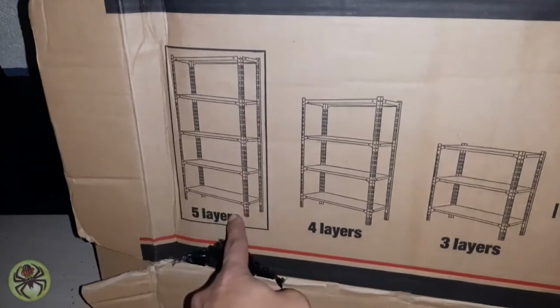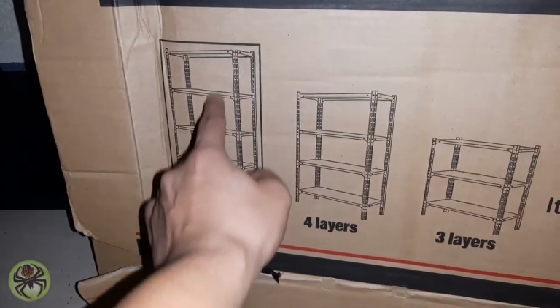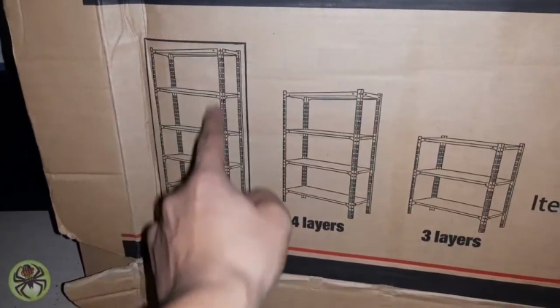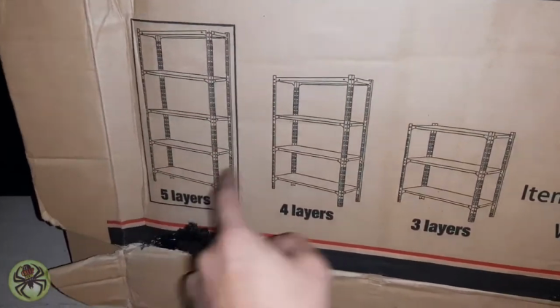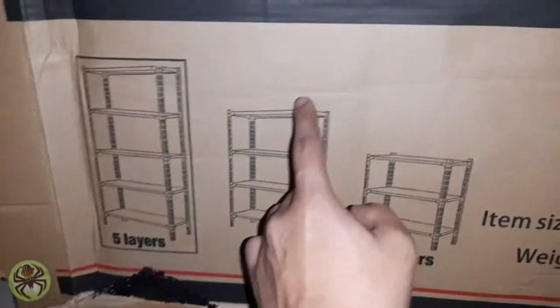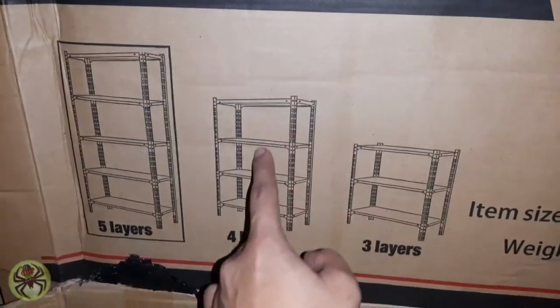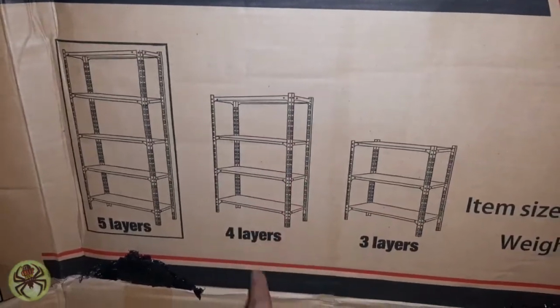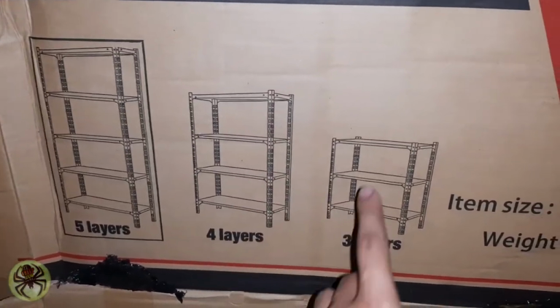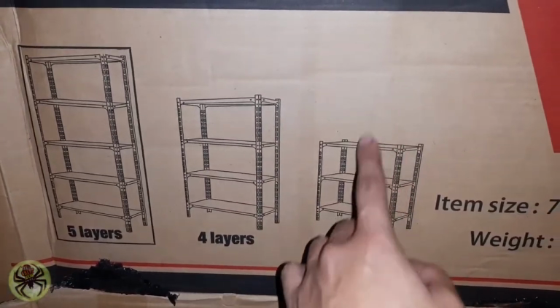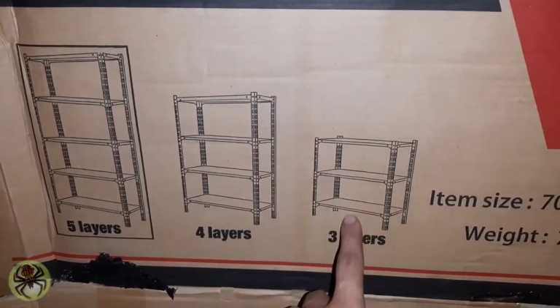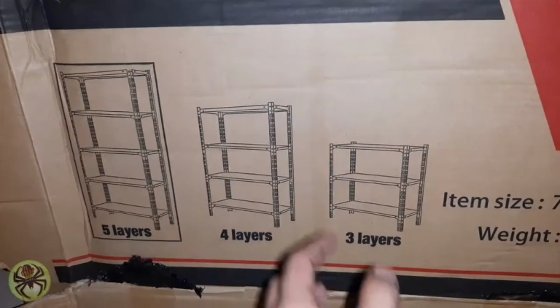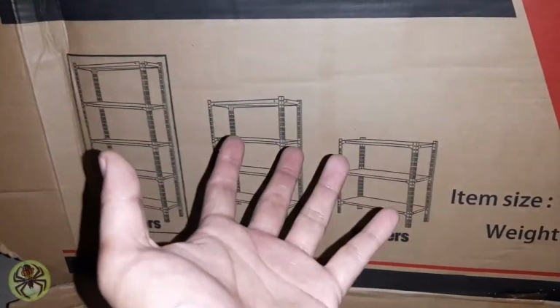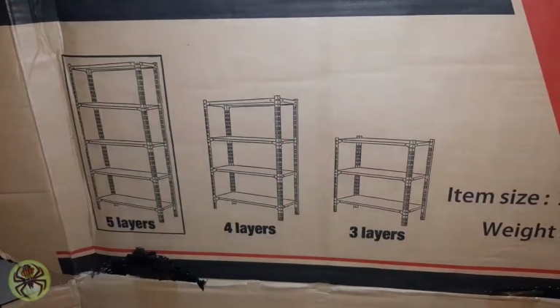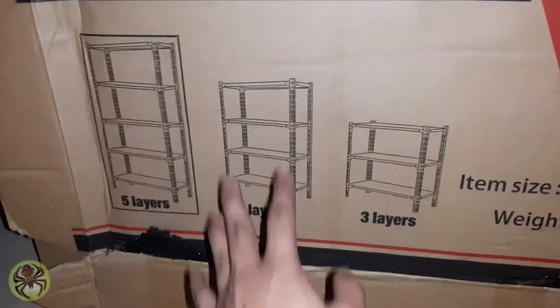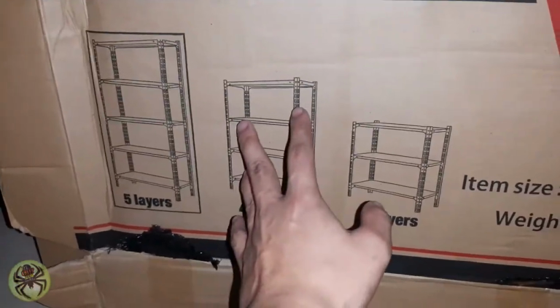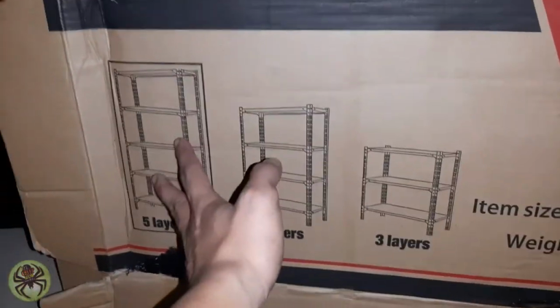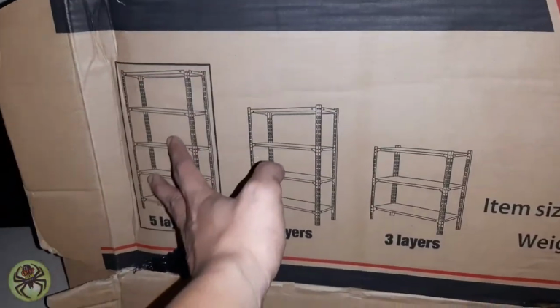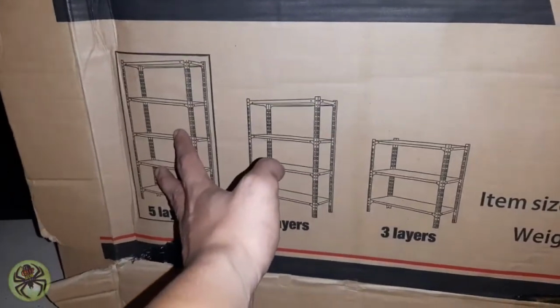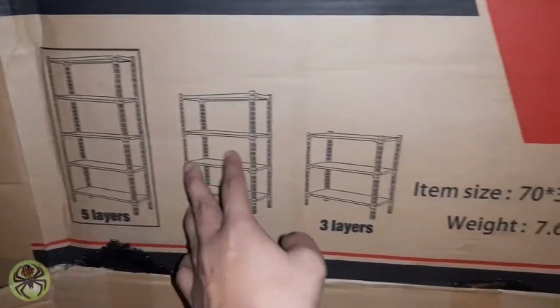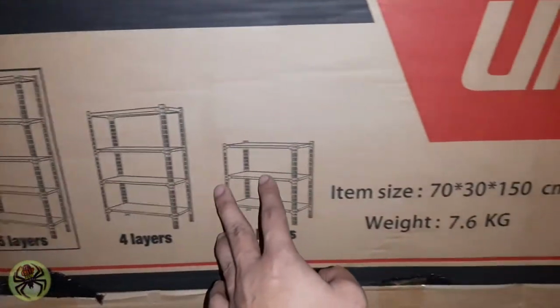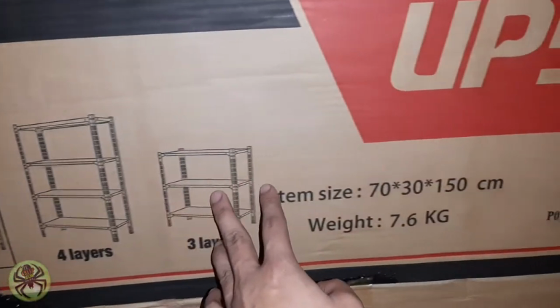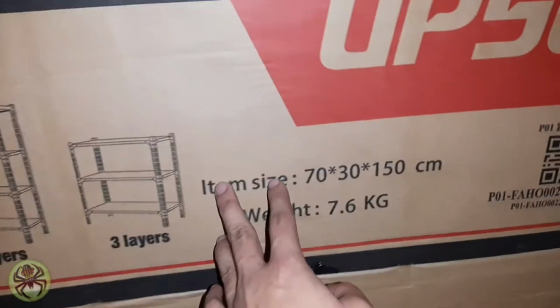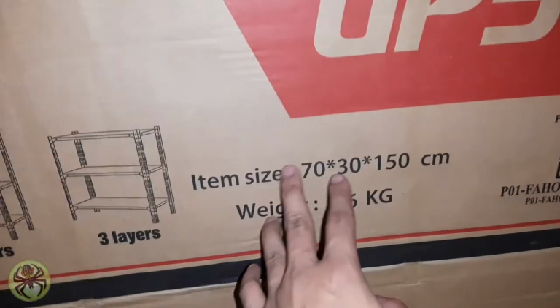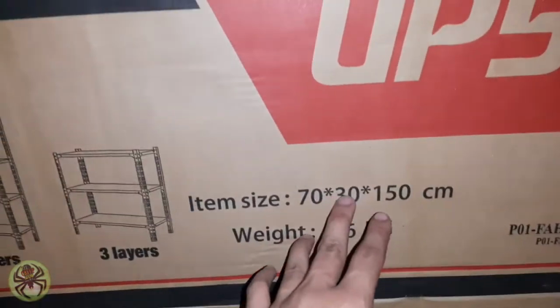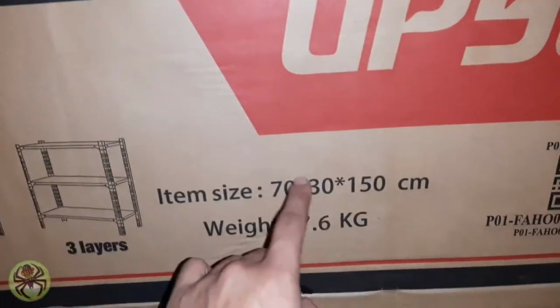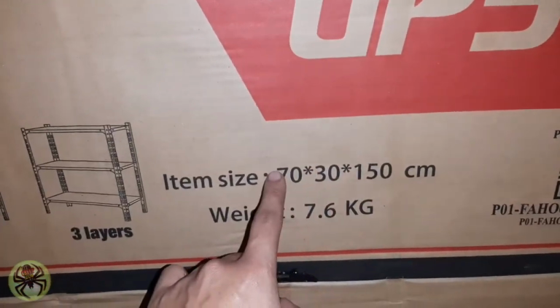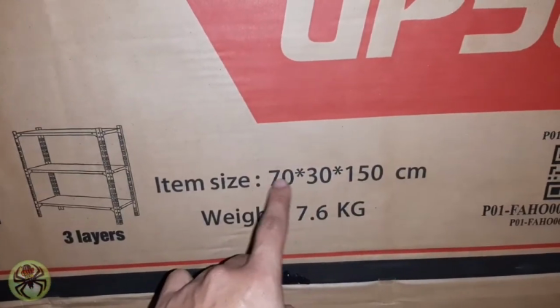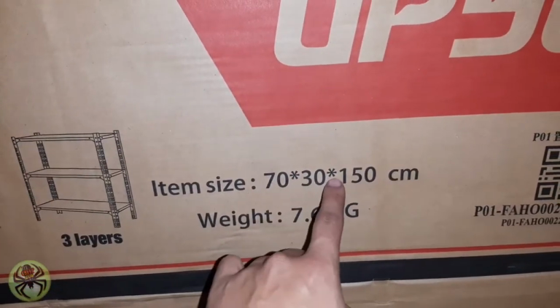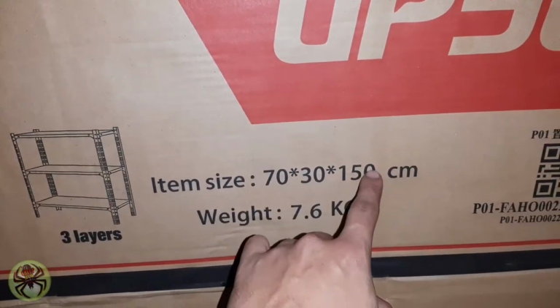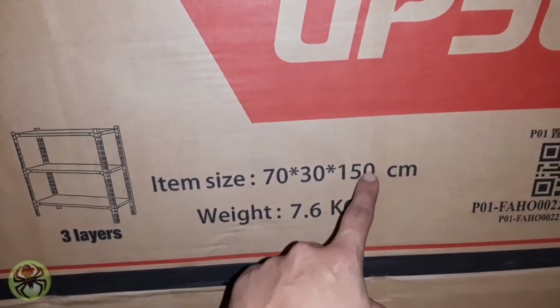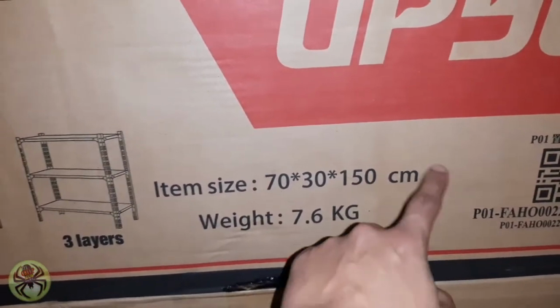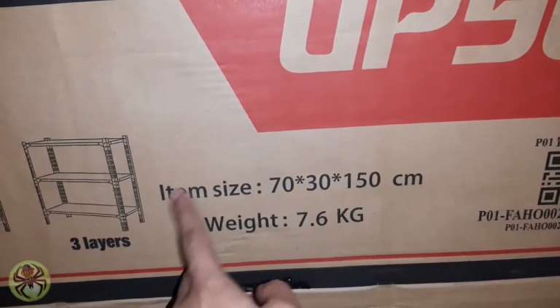Ito yung in-order natin. Meron din siyang 4 layers and may 3 layers. Depende sa inyo, kung marami kayo alaga, siguro mas maganda yung 5 layers. Ito yung kanyang size: 70 by 30, 150 yung taas — centimeters yan.